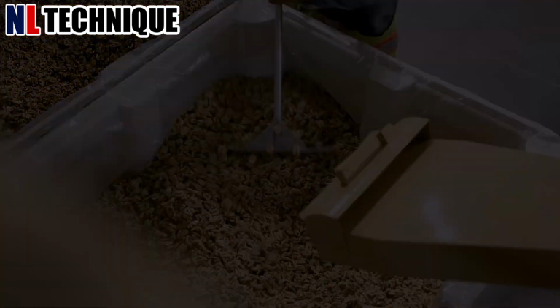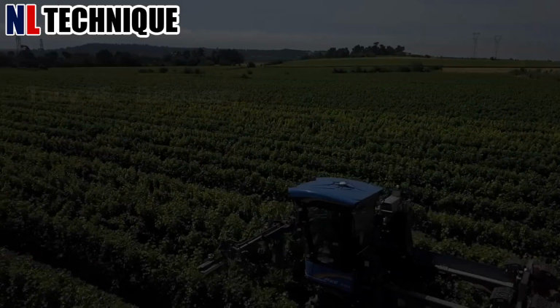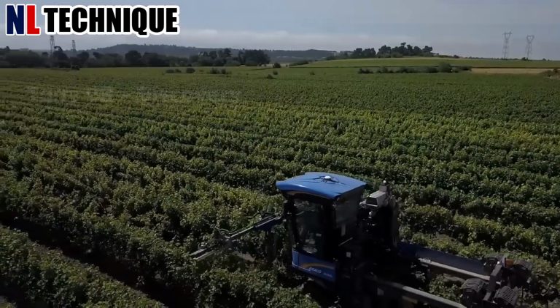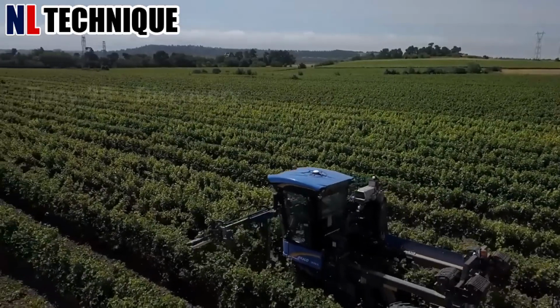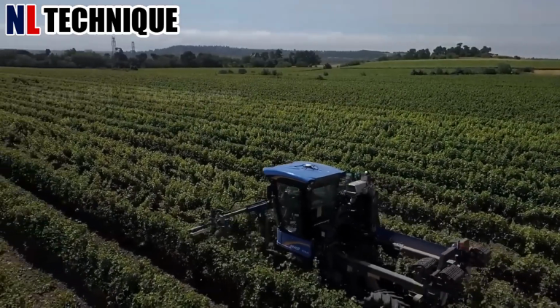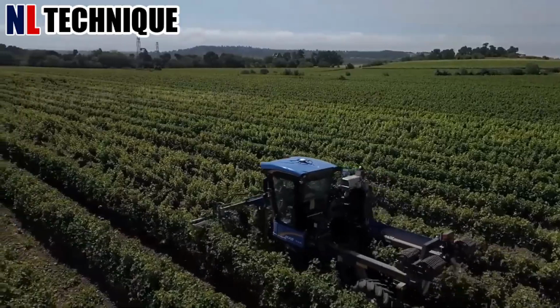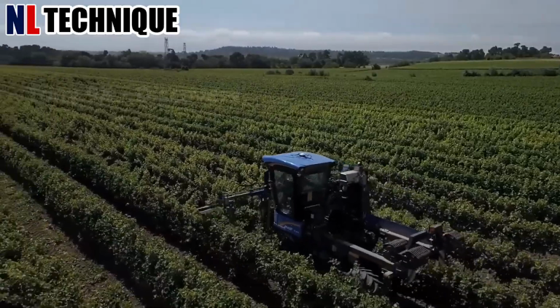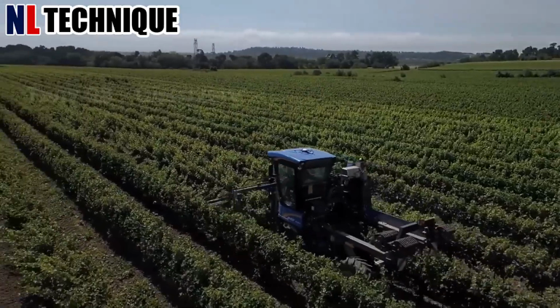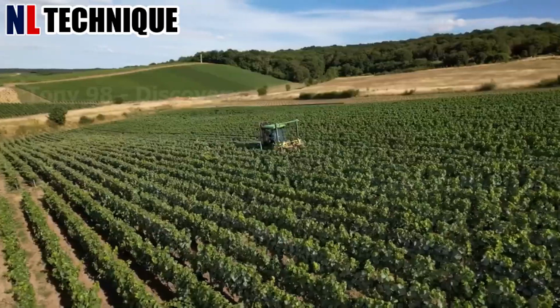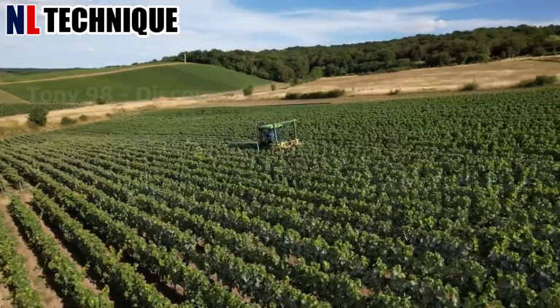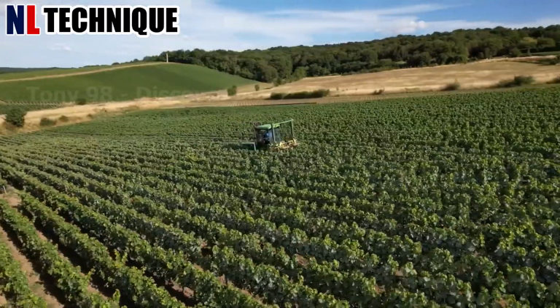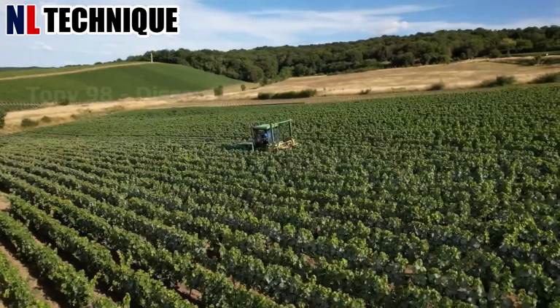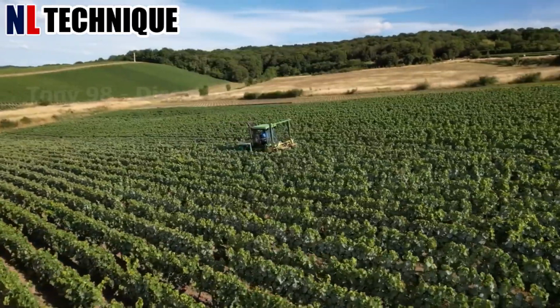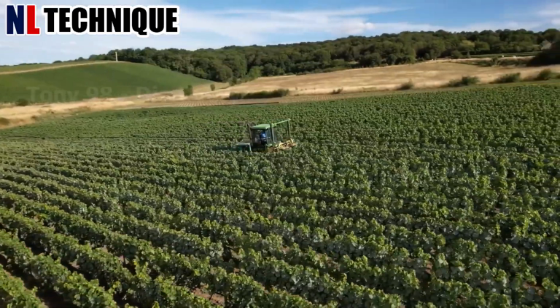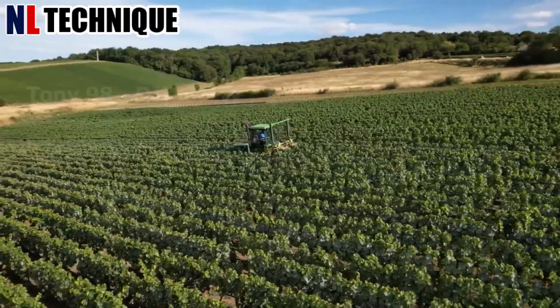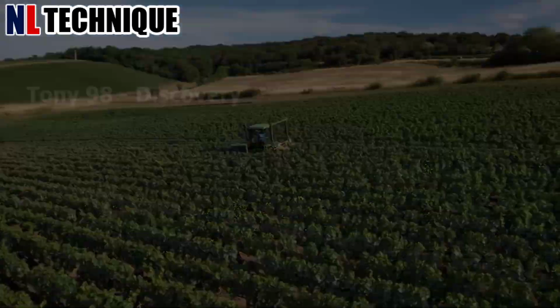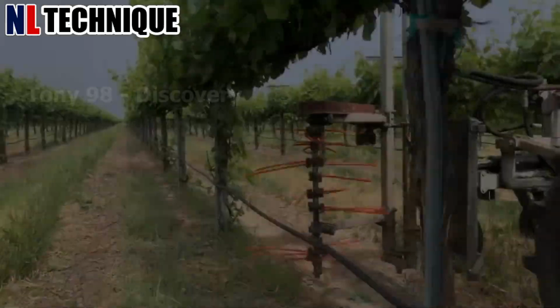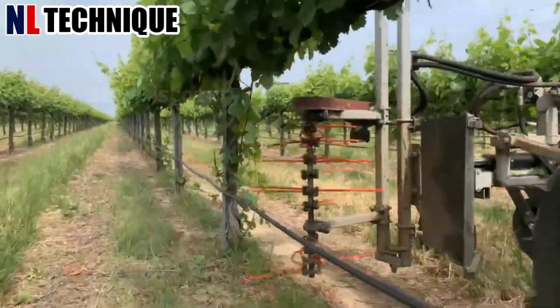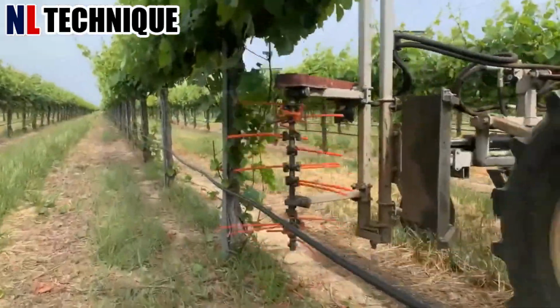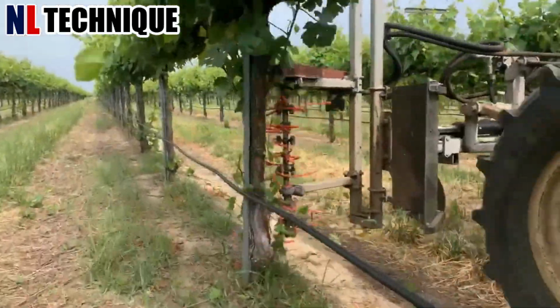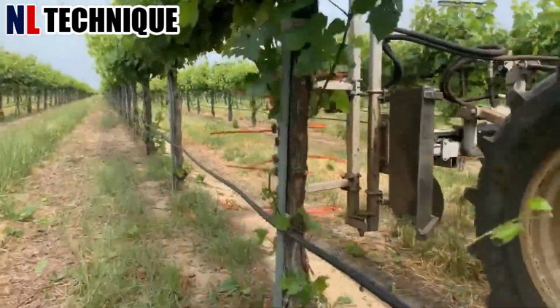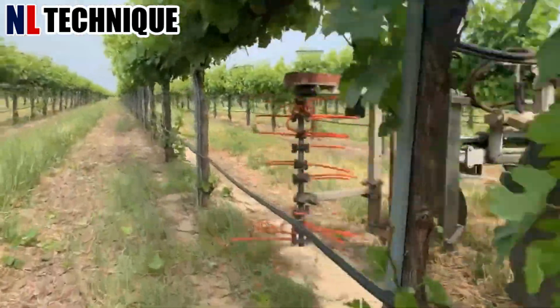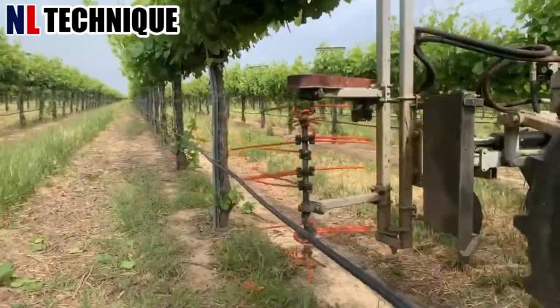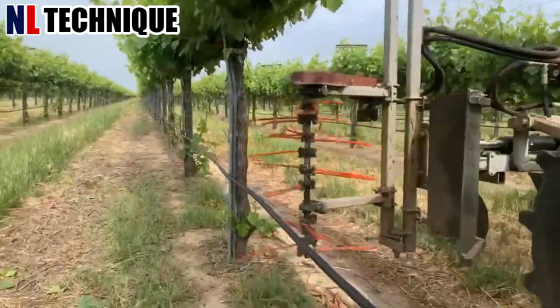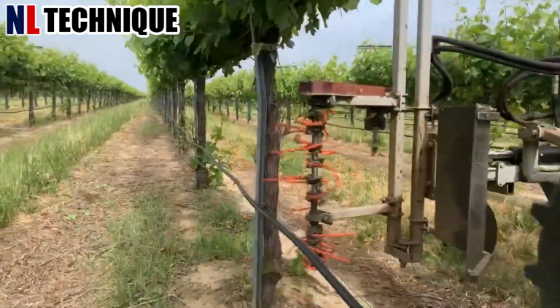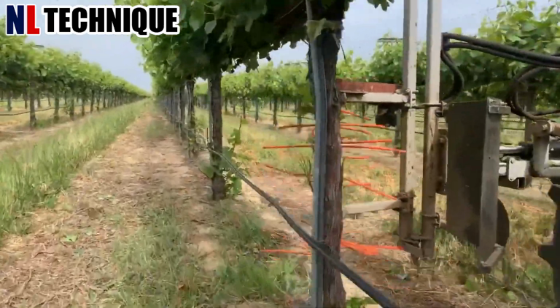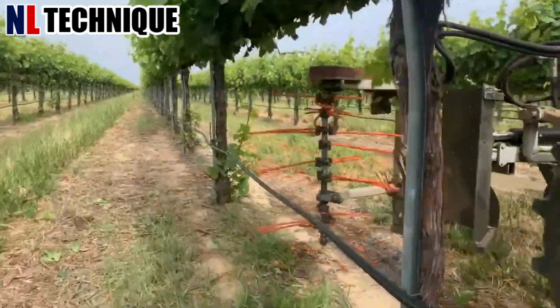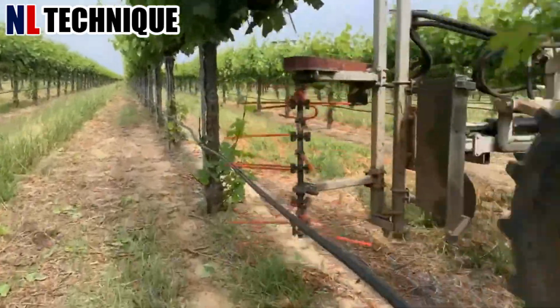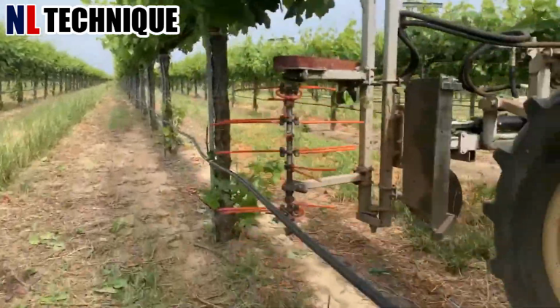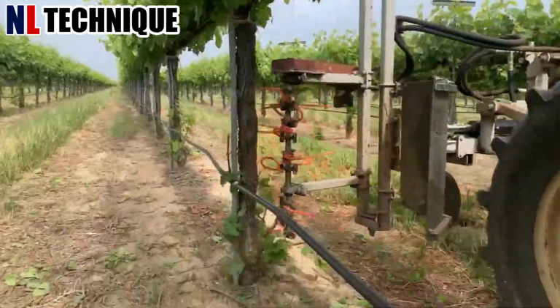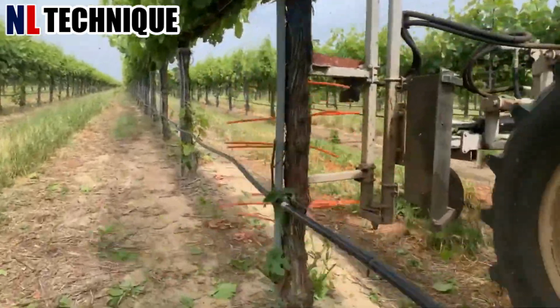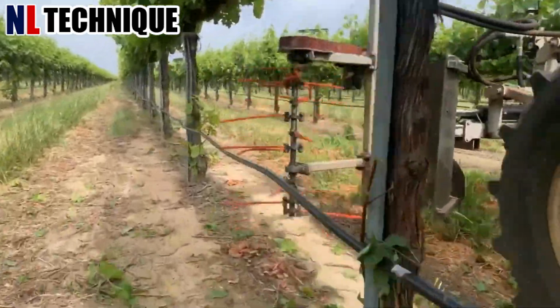This machine is used to remove the vines at the base where the pruner cannot reach. The grapes have begun to appear and the harvest will take place in about 65 days.